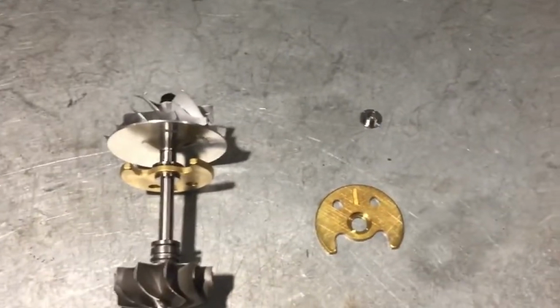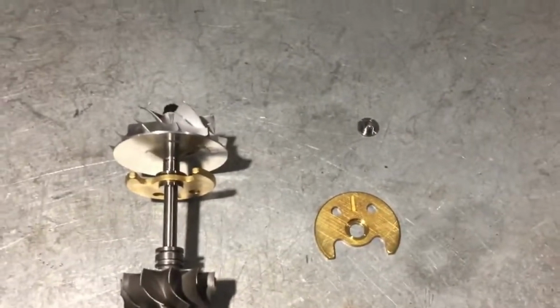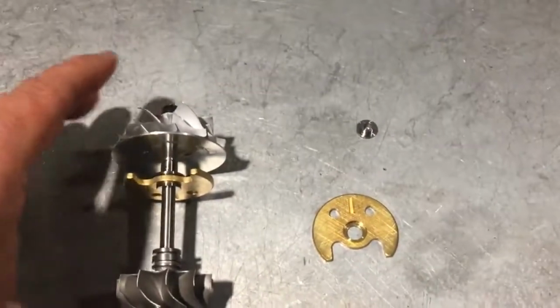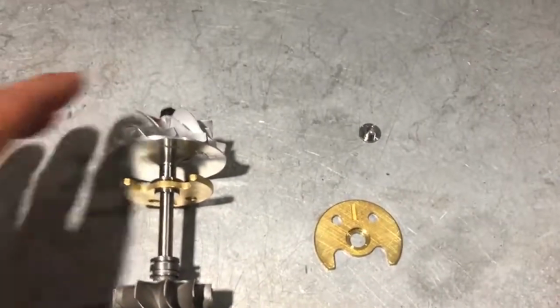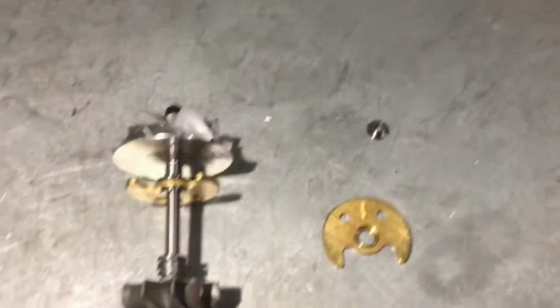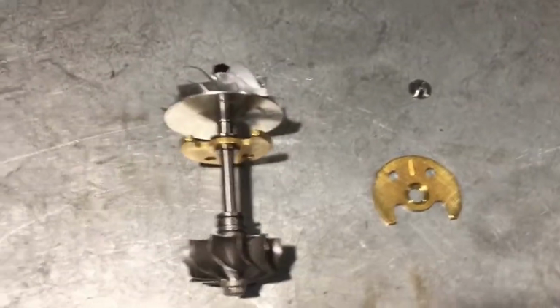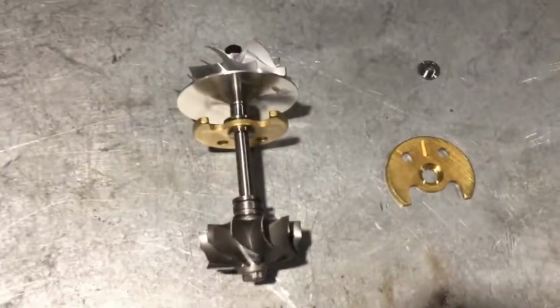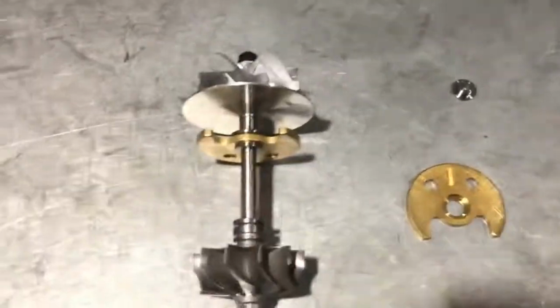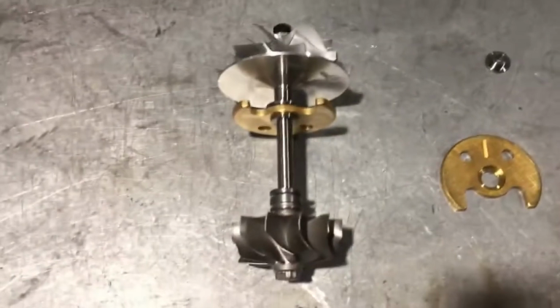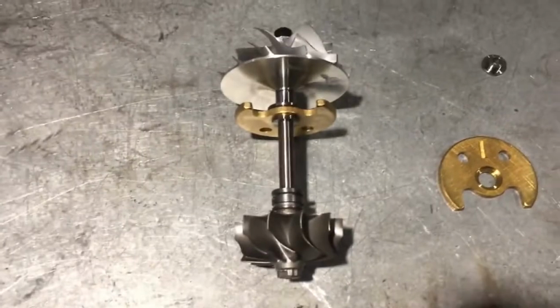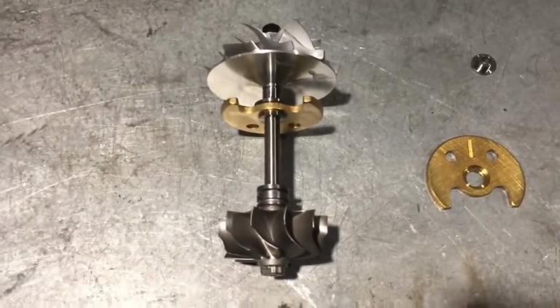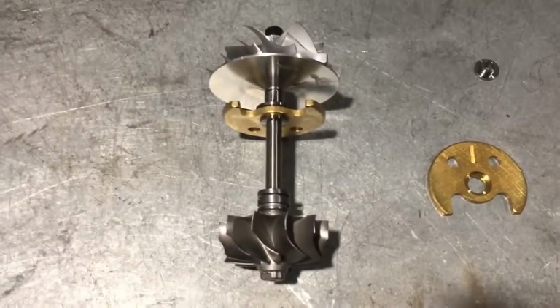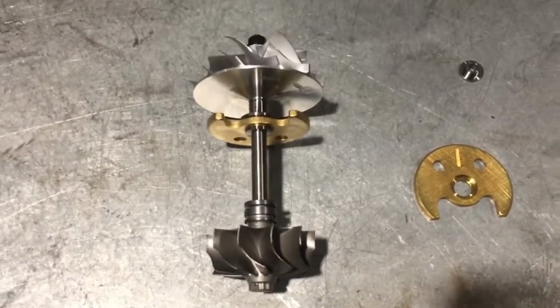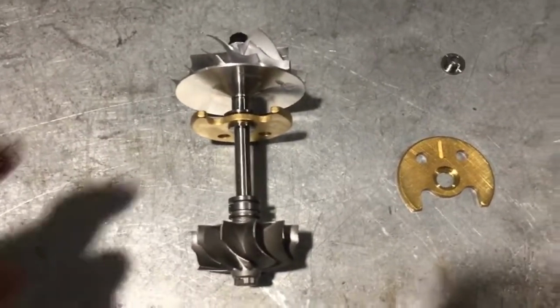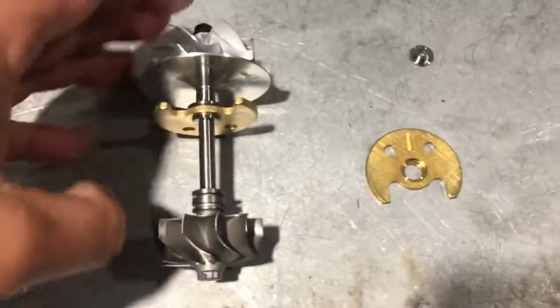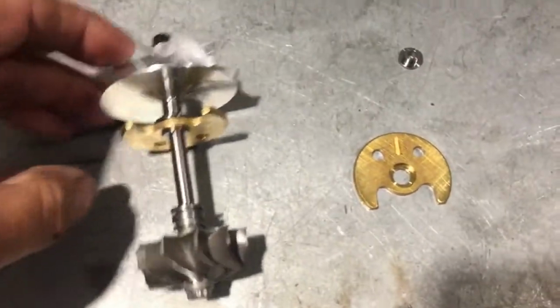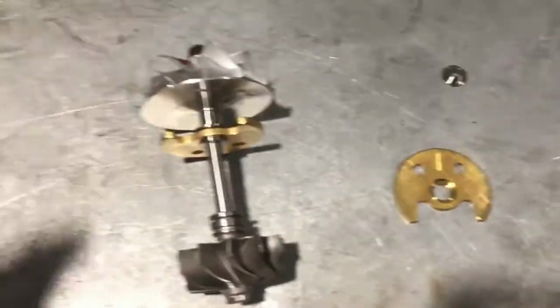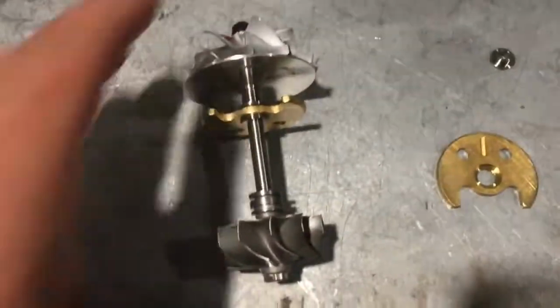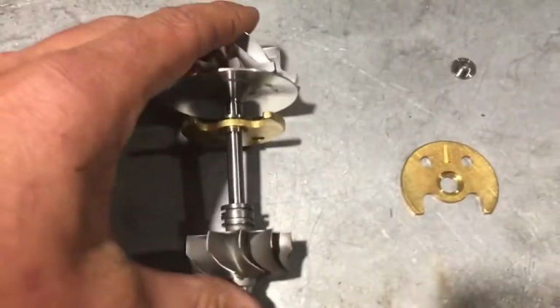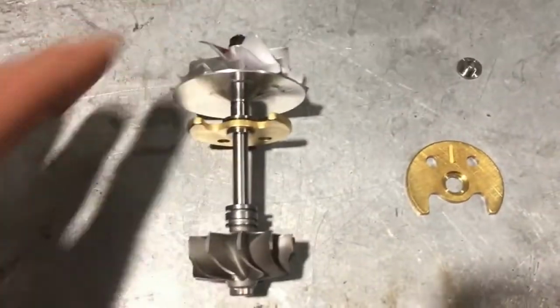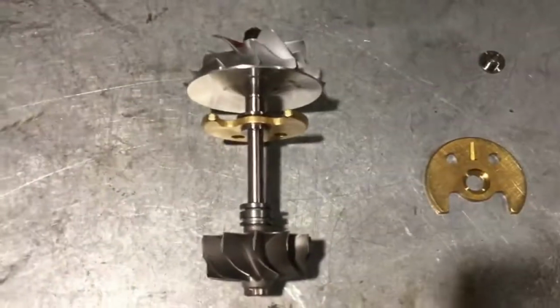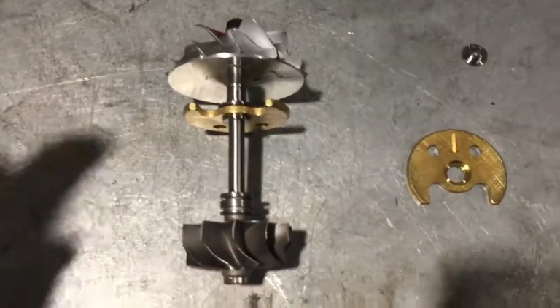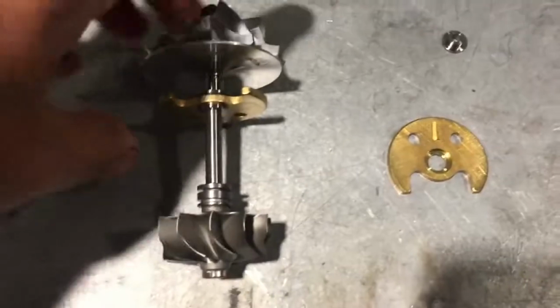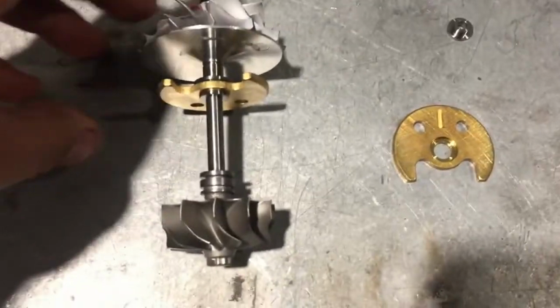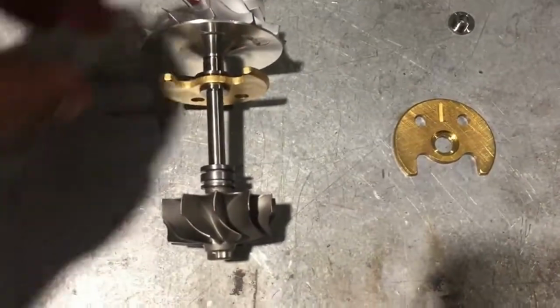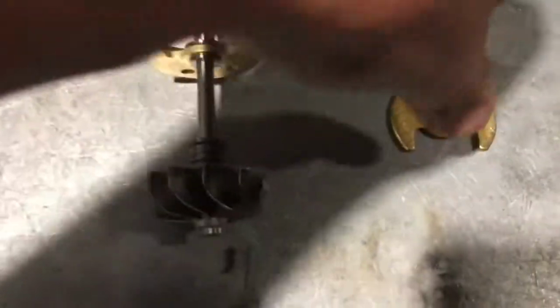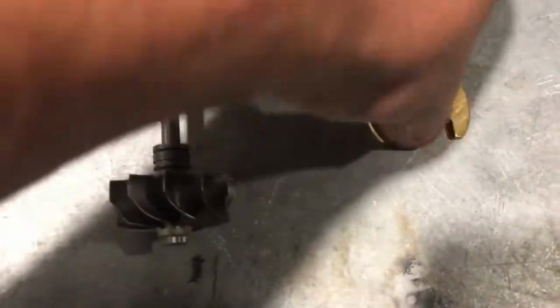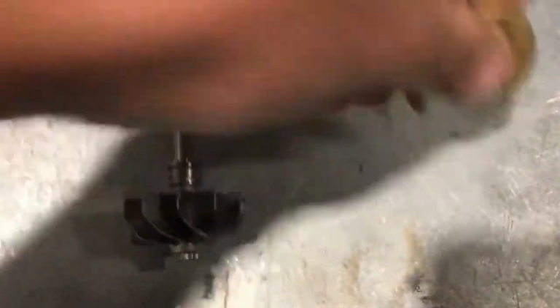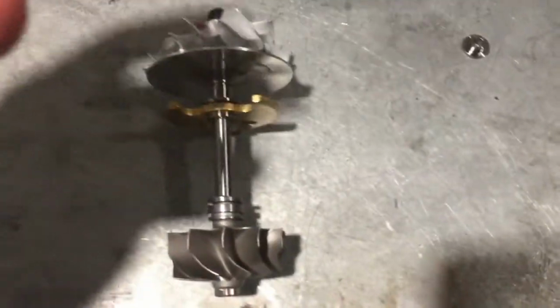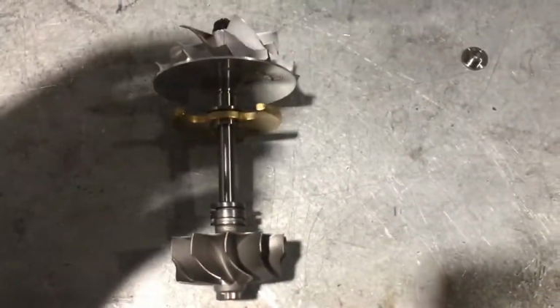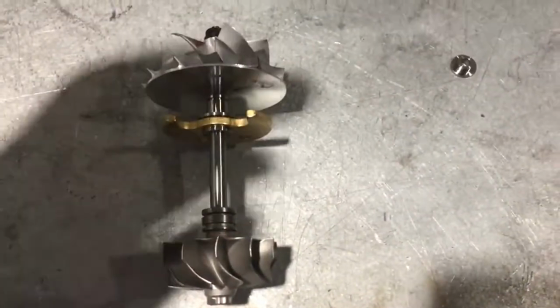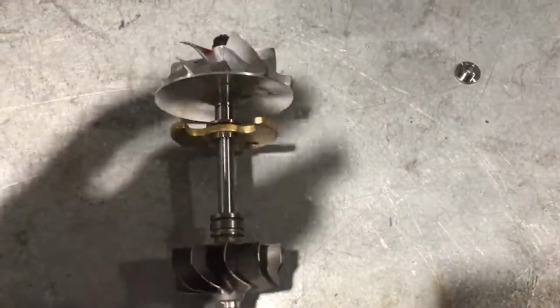Hey guys, Tony here from VTT. I'm just going to do a quick video of how a thrust works in a turbo.